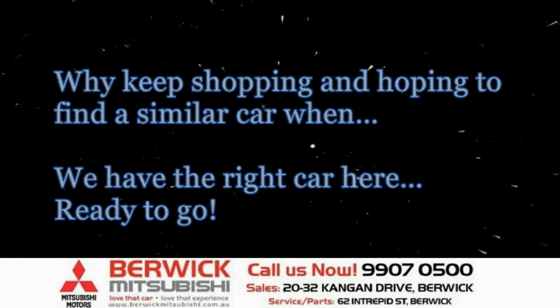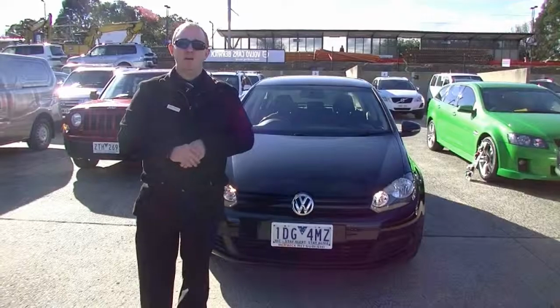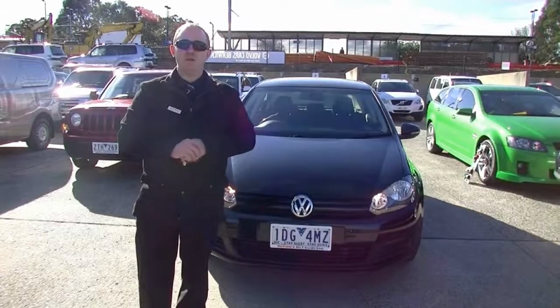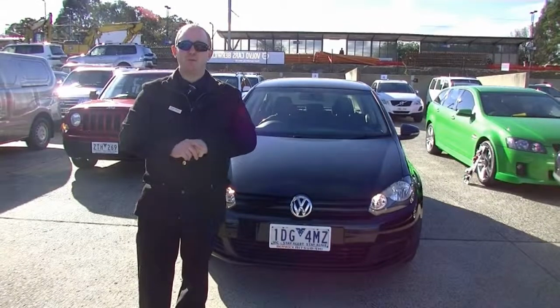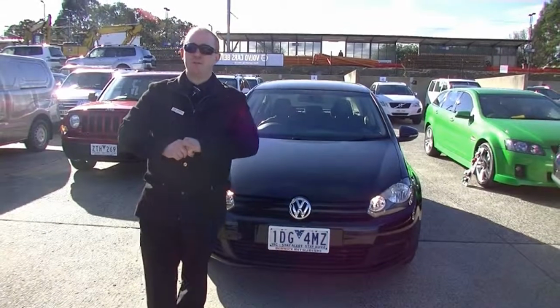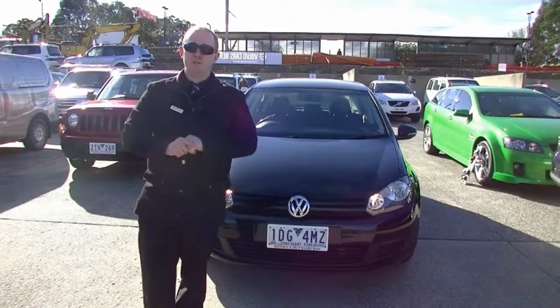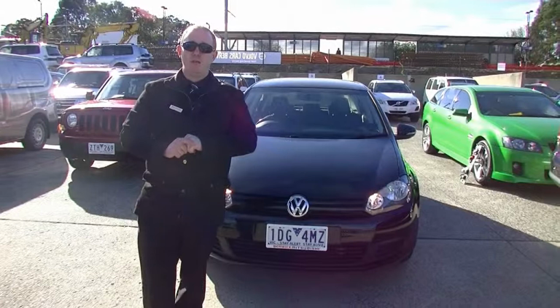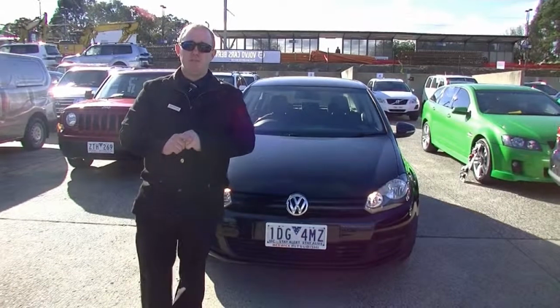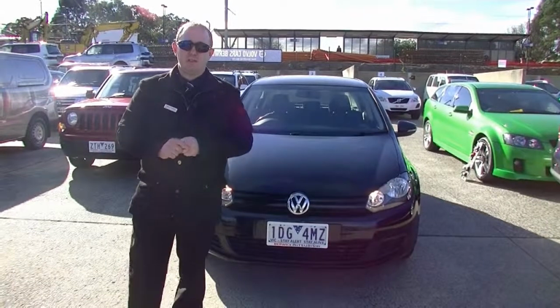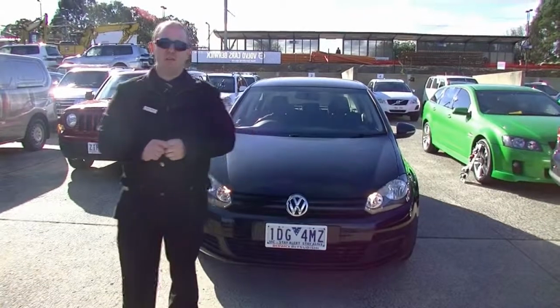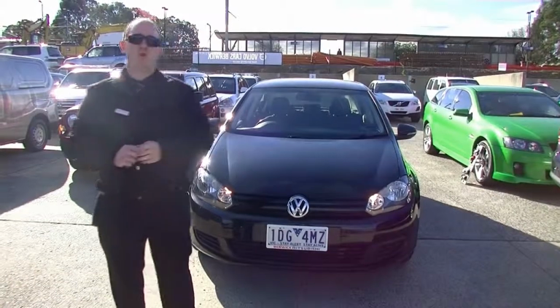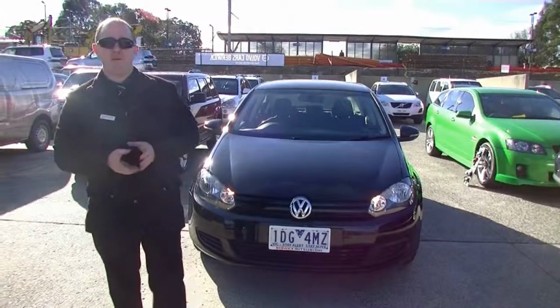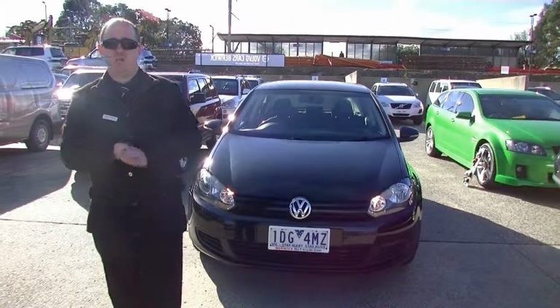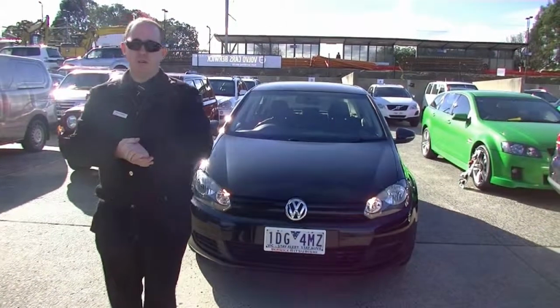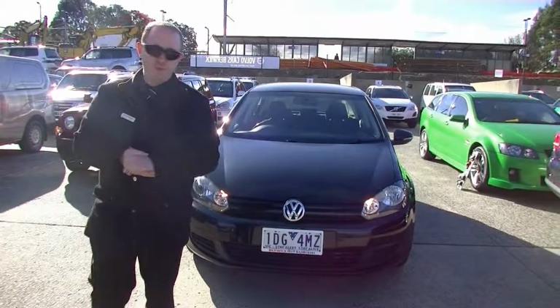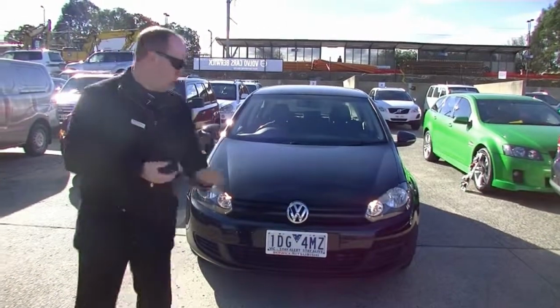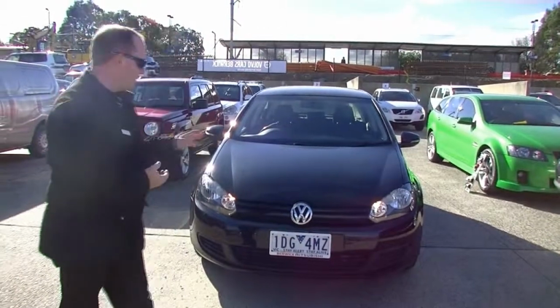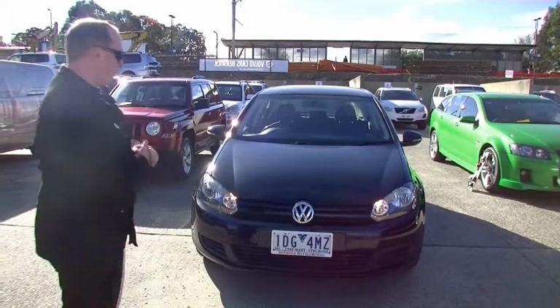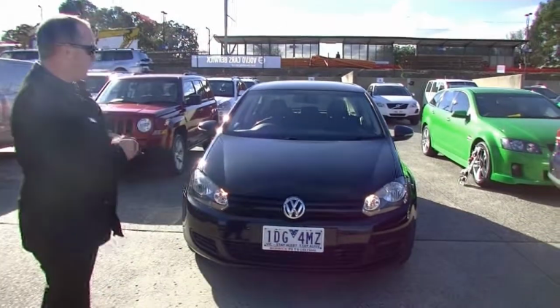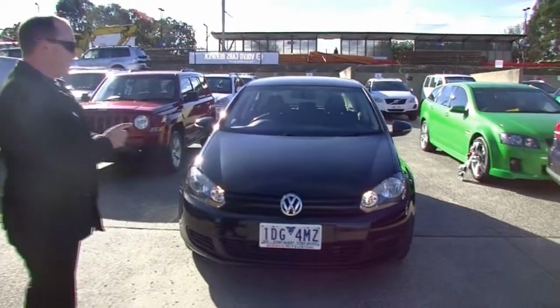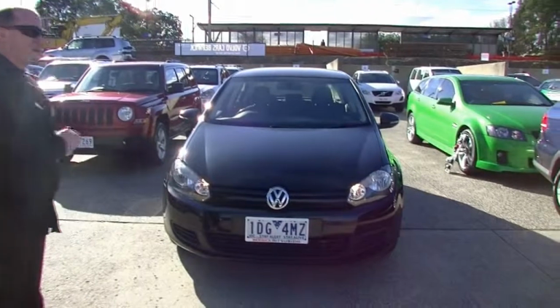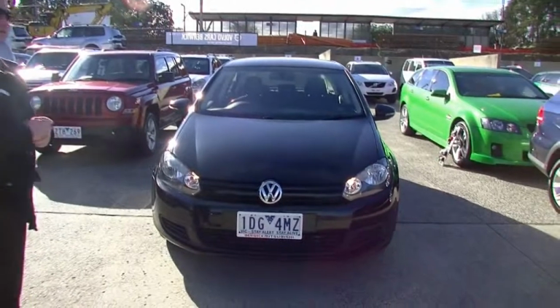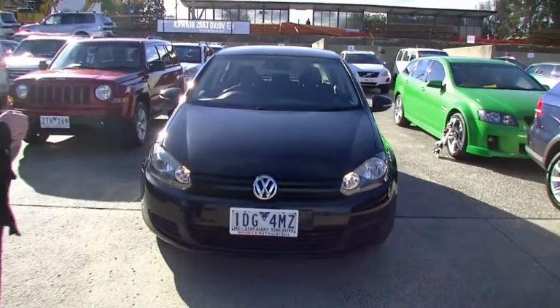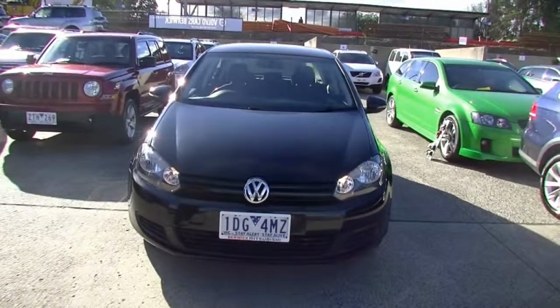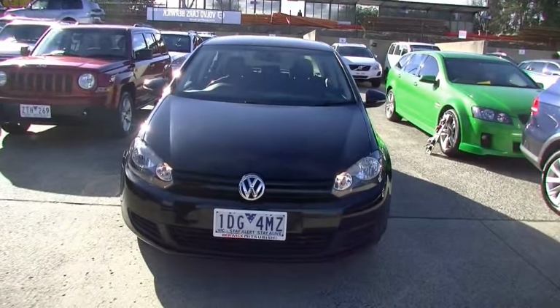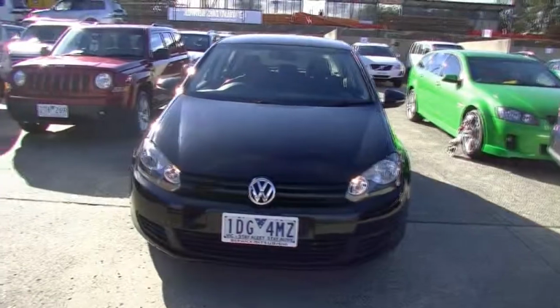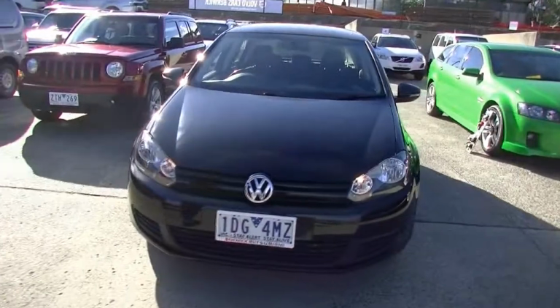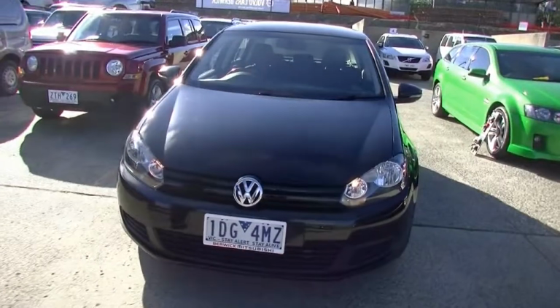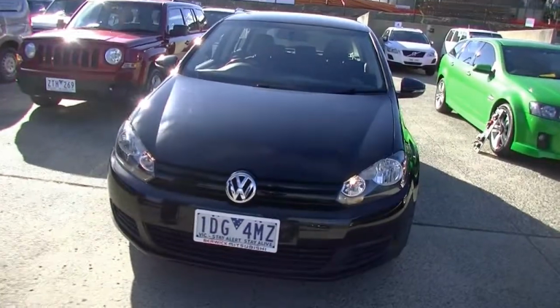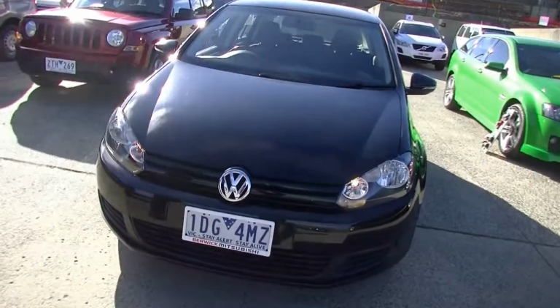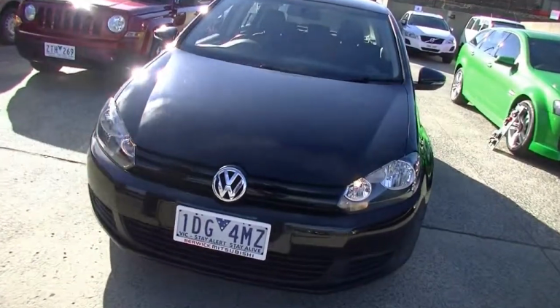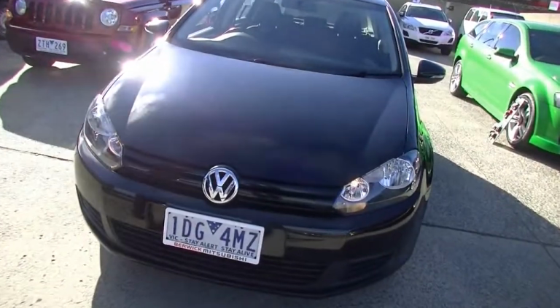Hello, welcome to Berwick Mitsubishi. My name's Stephen, and today I'm going to do a walk-around video presentation for you of this absolutely fantastic 2011 90 TSI Golf Trendline.